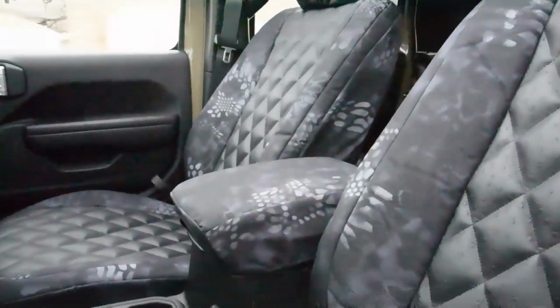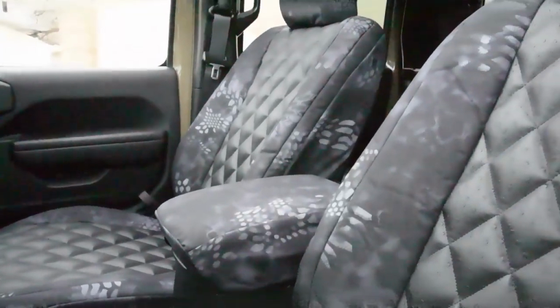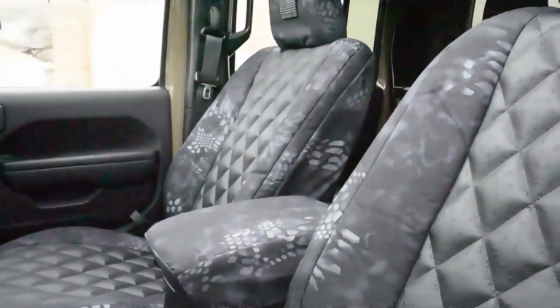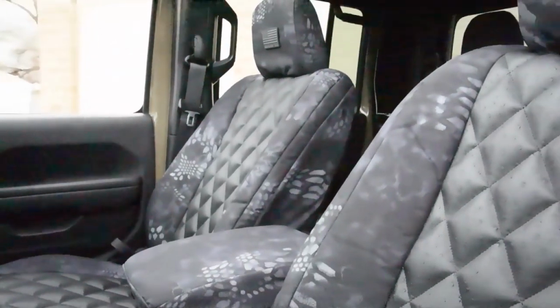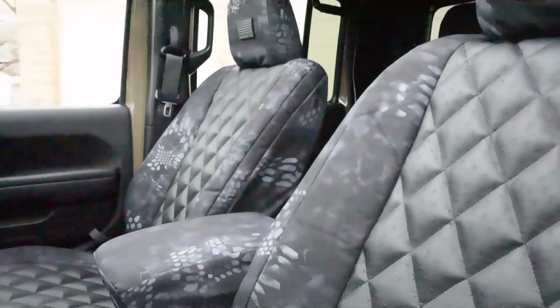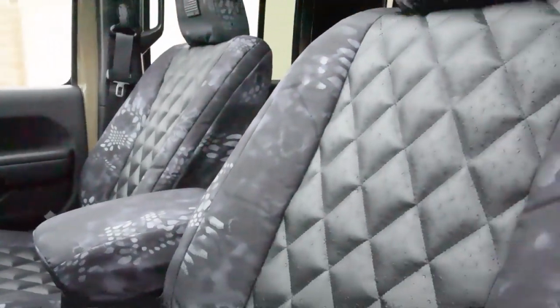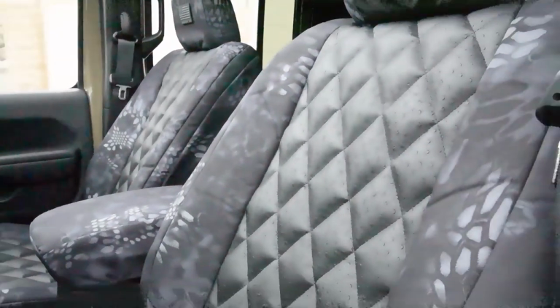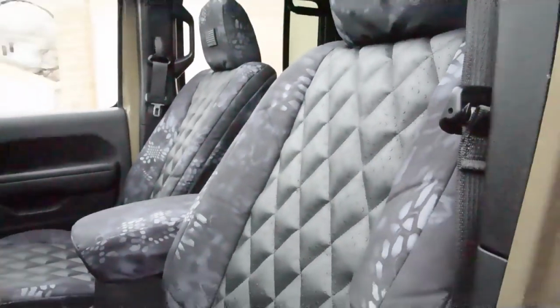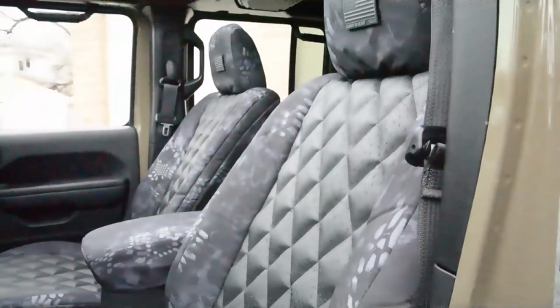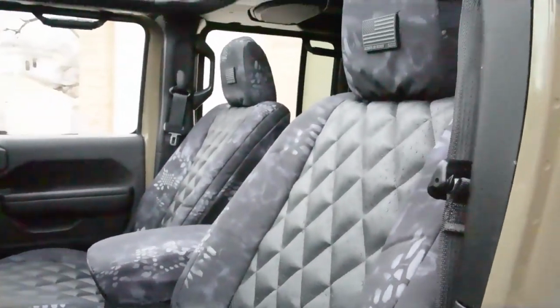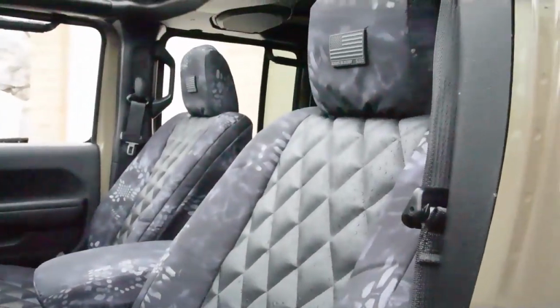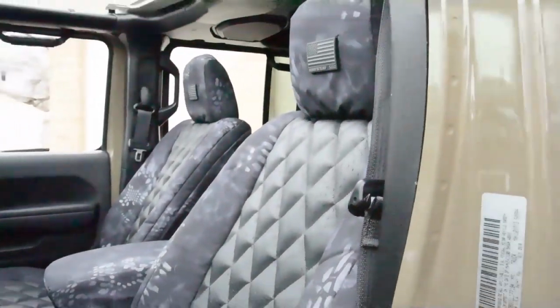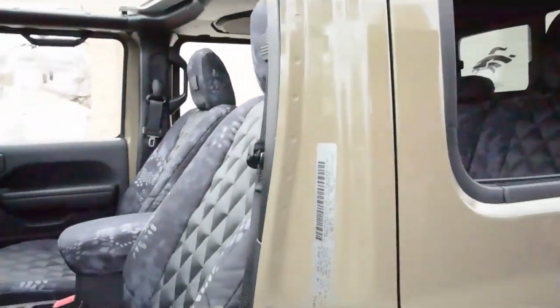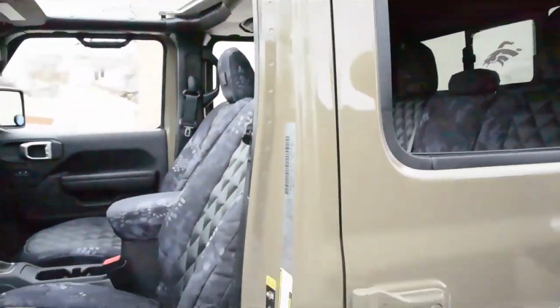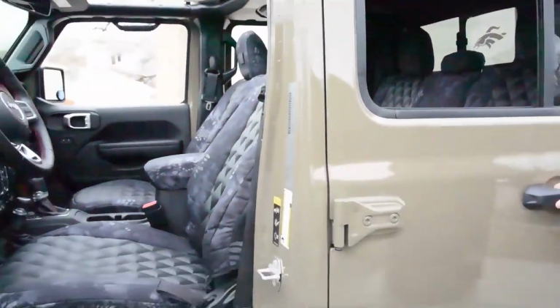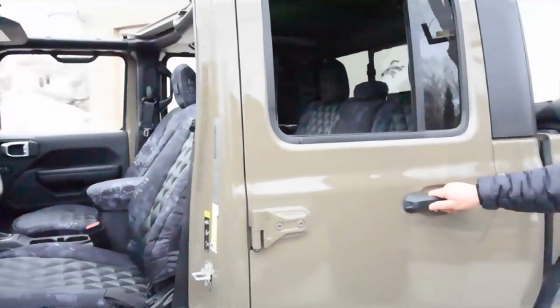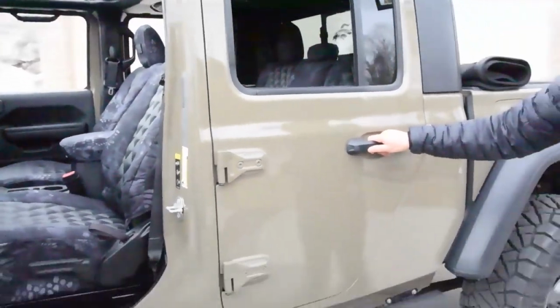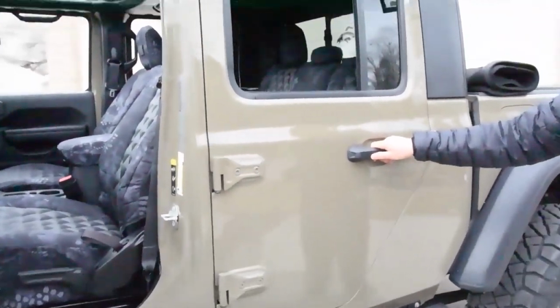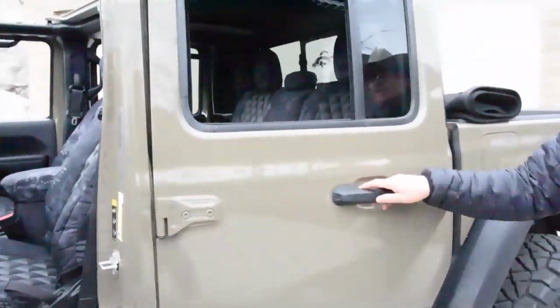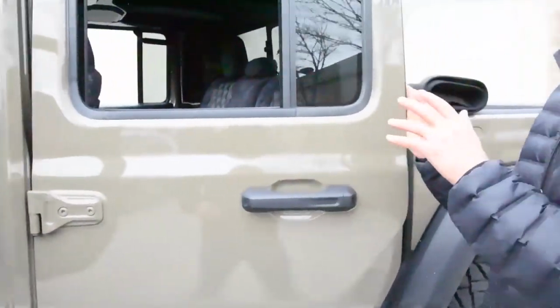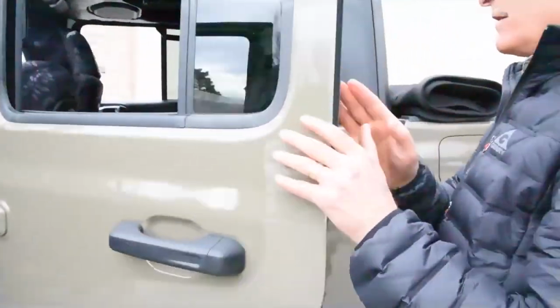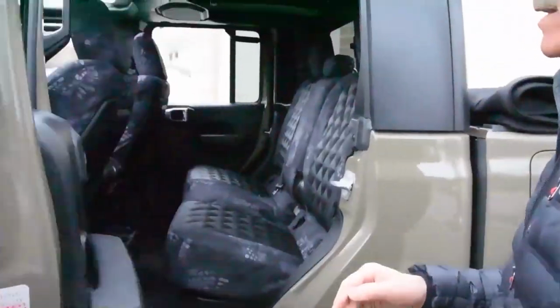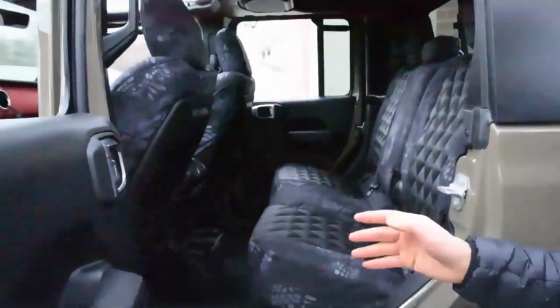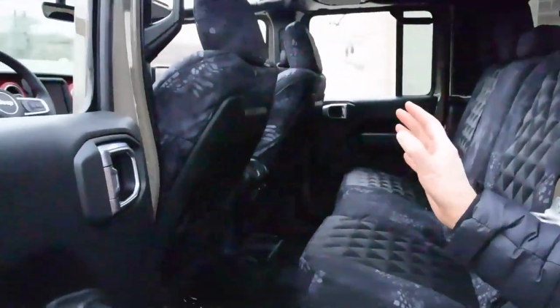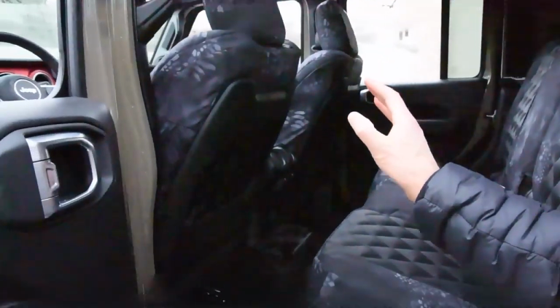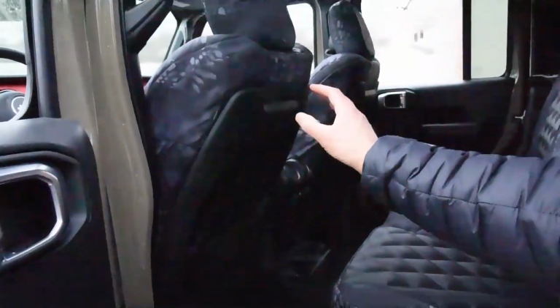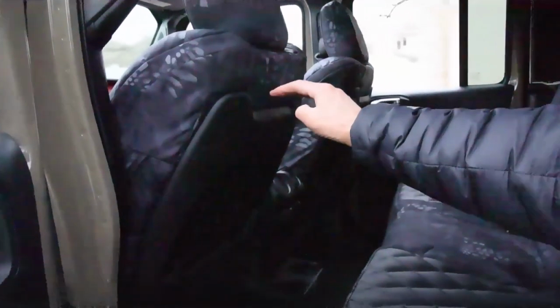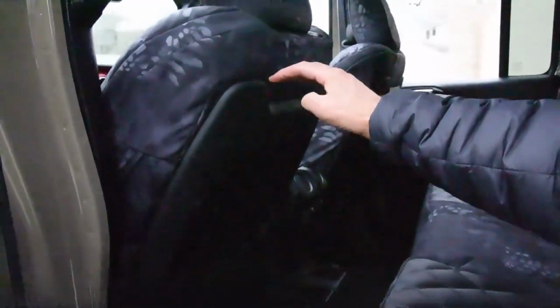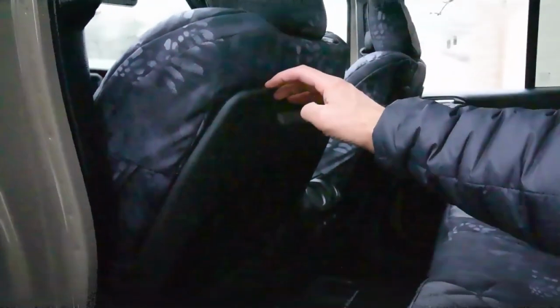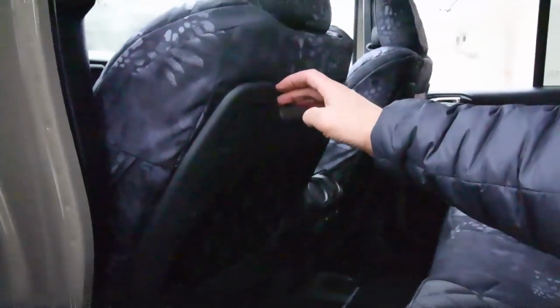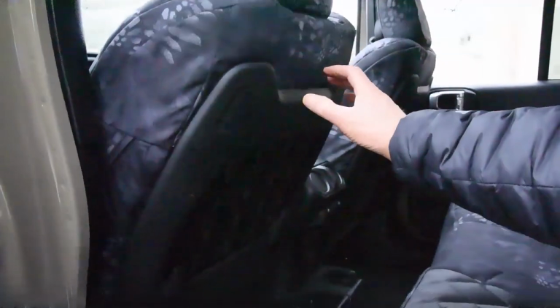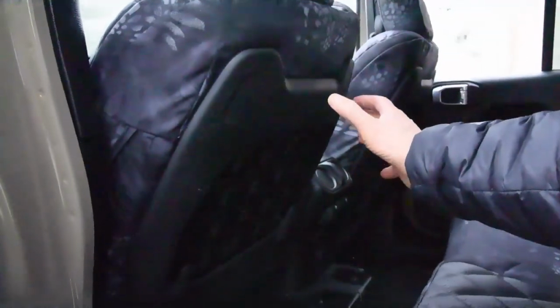This protects your upholstery, gives you functionality, and it looks awesome. So let's show the back side of the front seat. This one is going to show that this is leaving the back factory open.